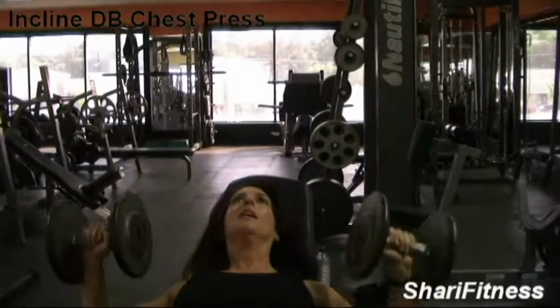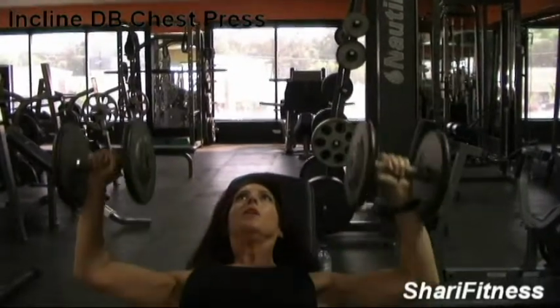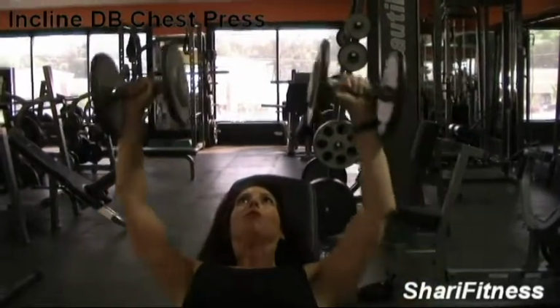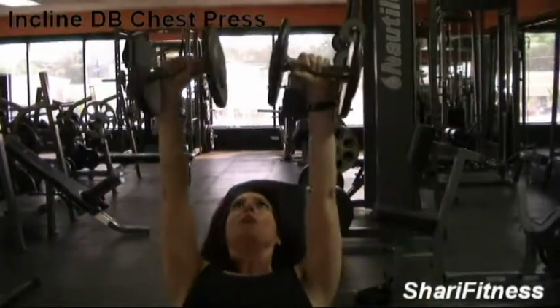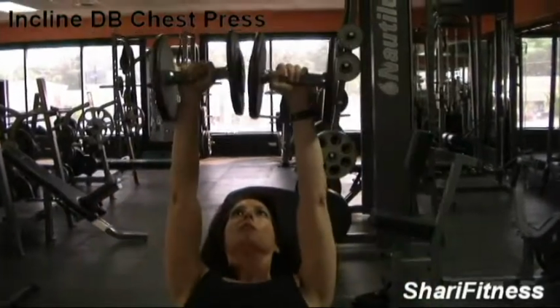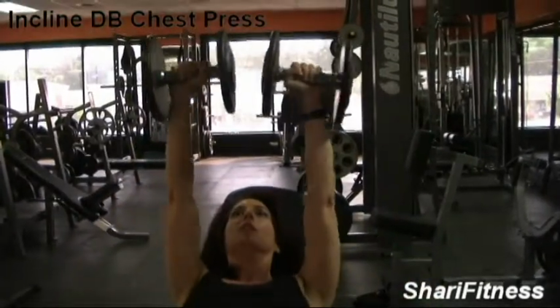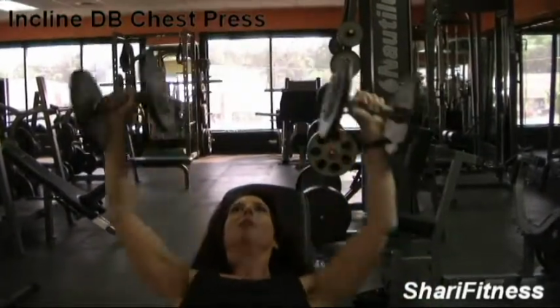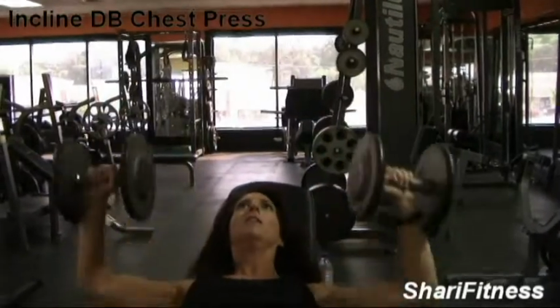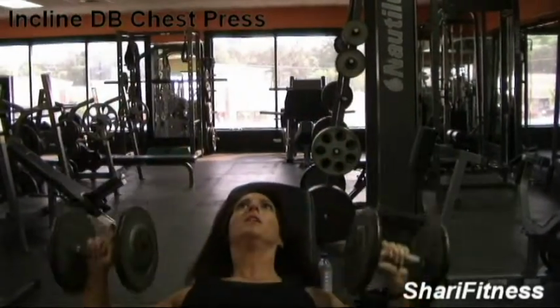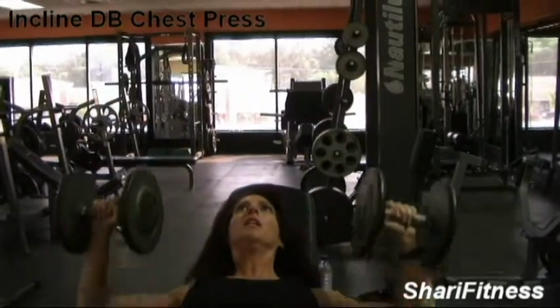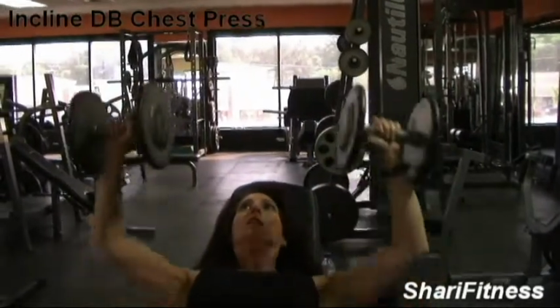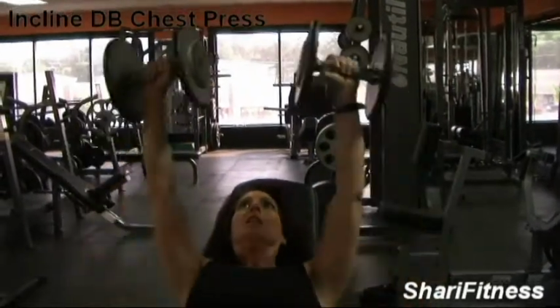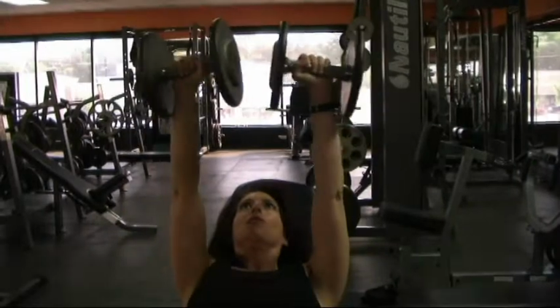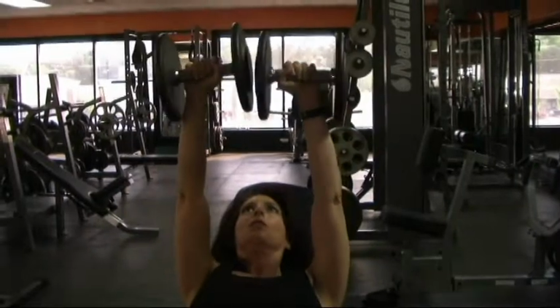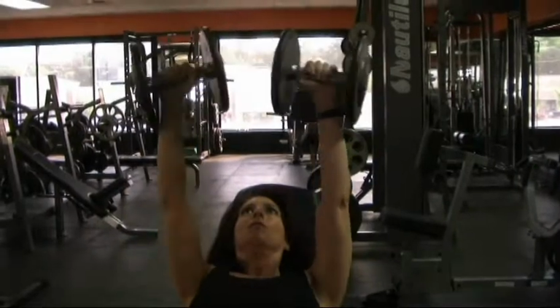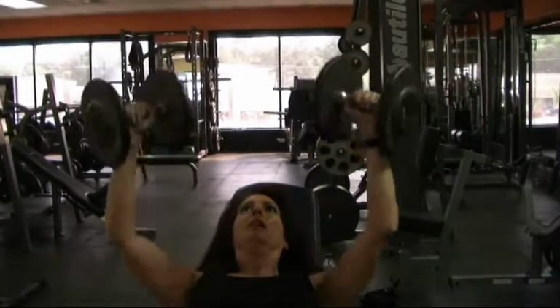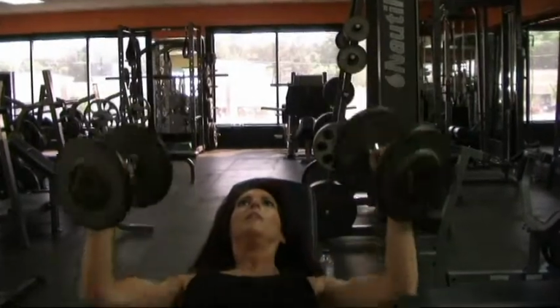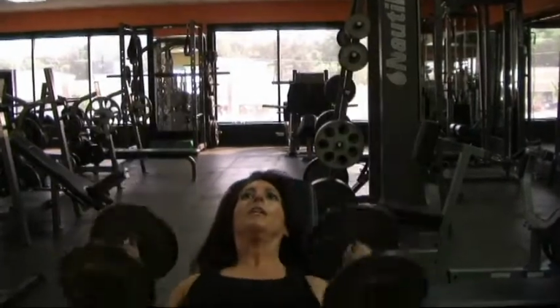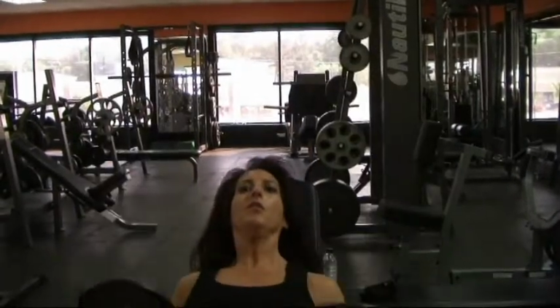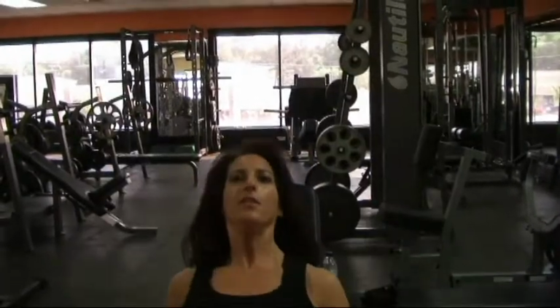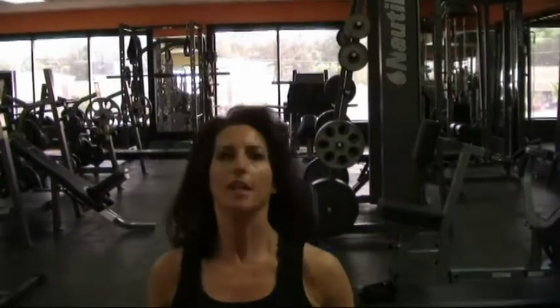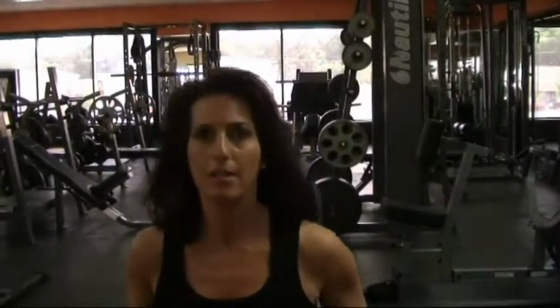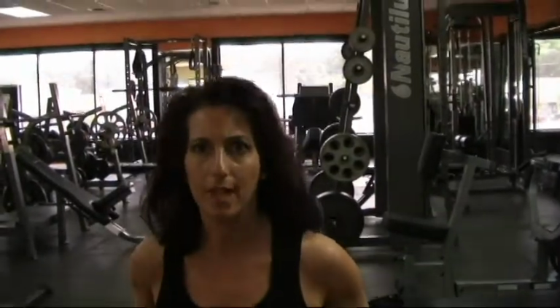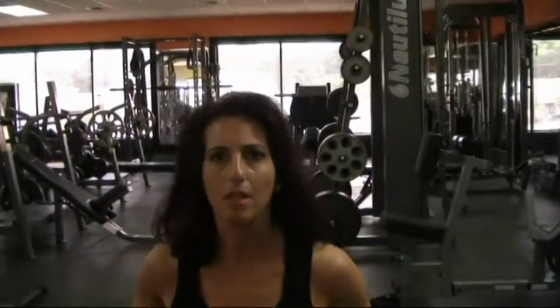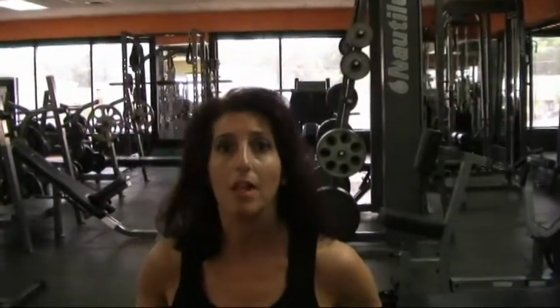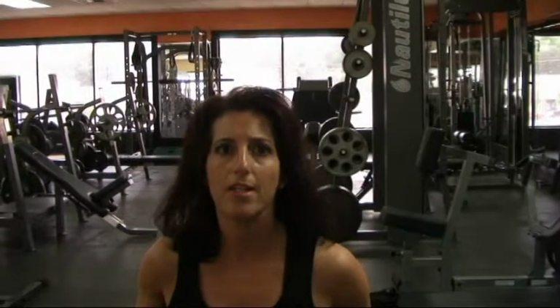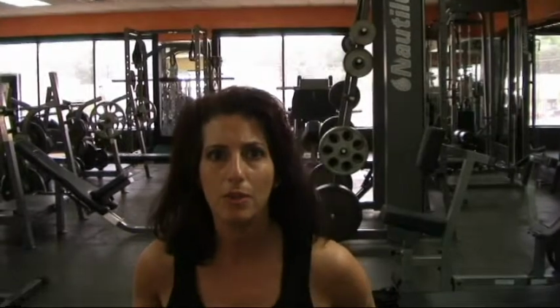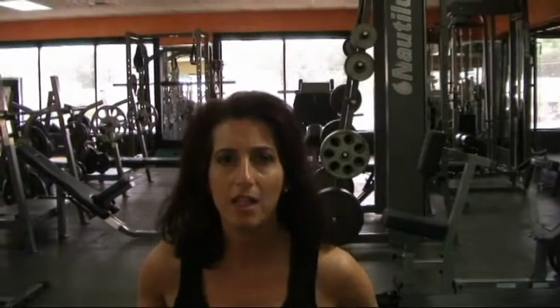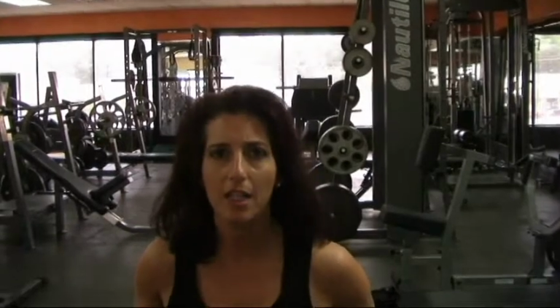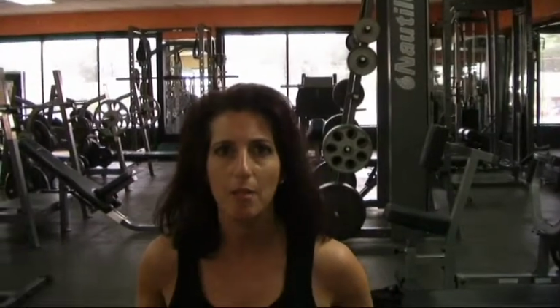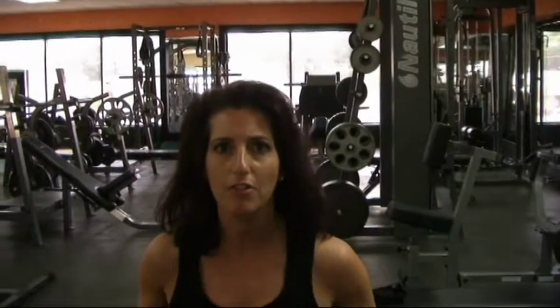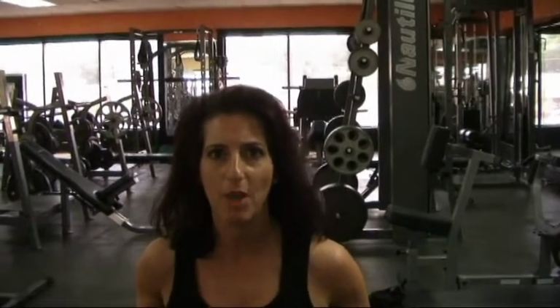You want to control the weights — don't have them control you. Bring it down on your knees and sit up. And that is how you do an incline dumbbell chest press.